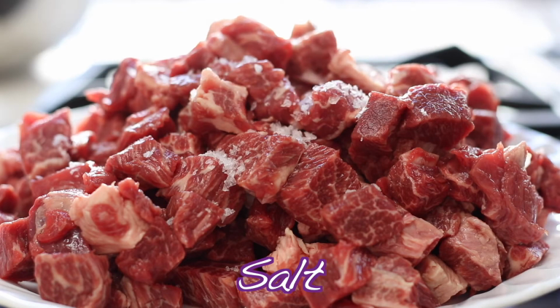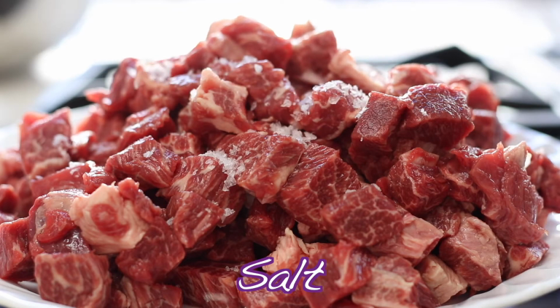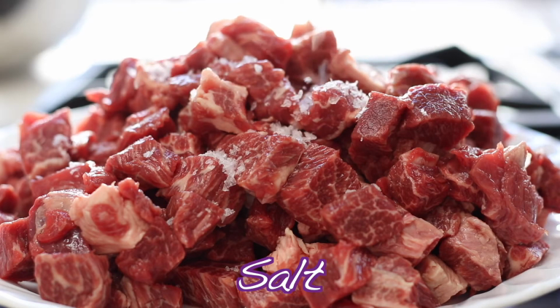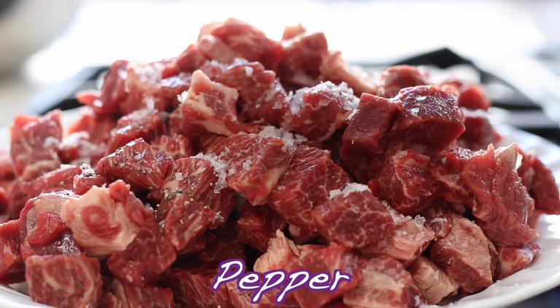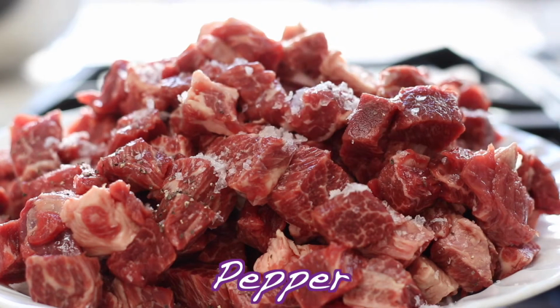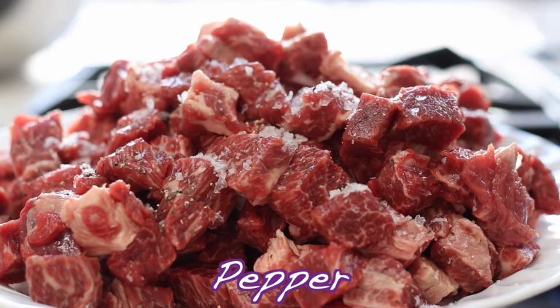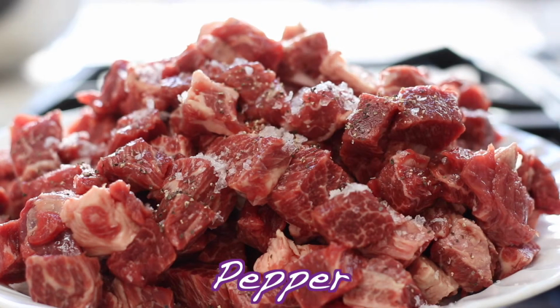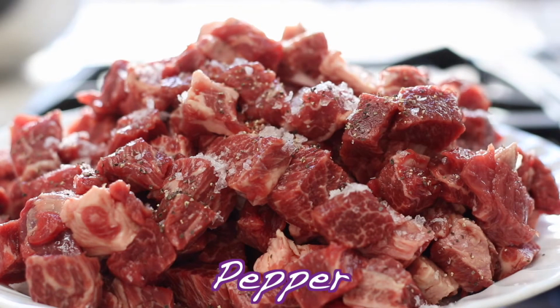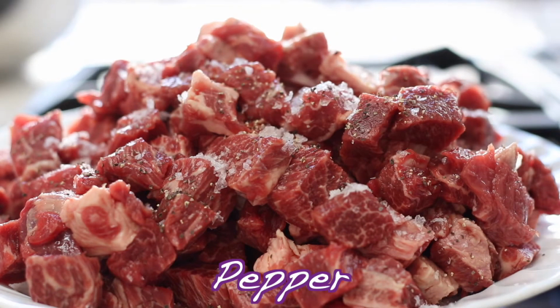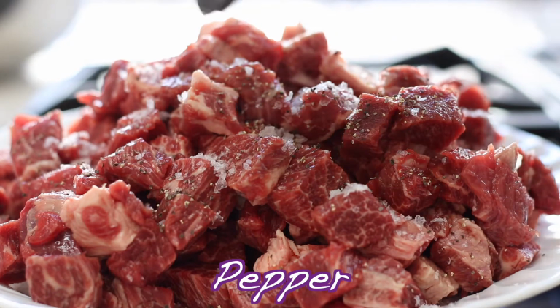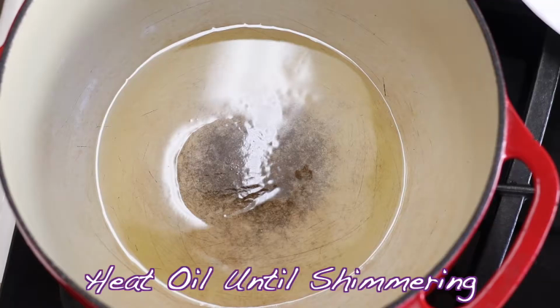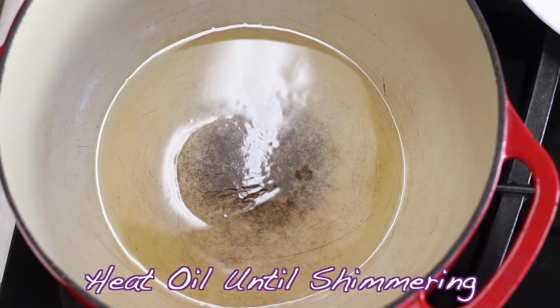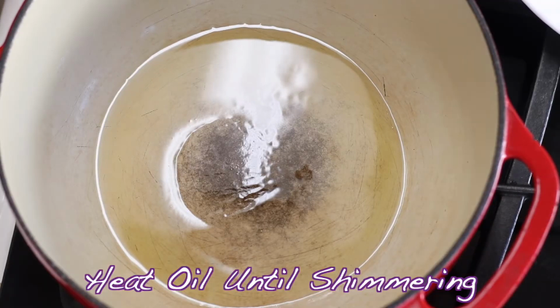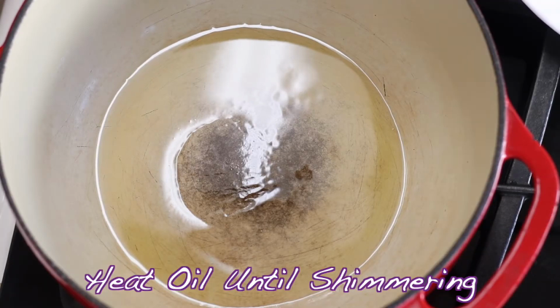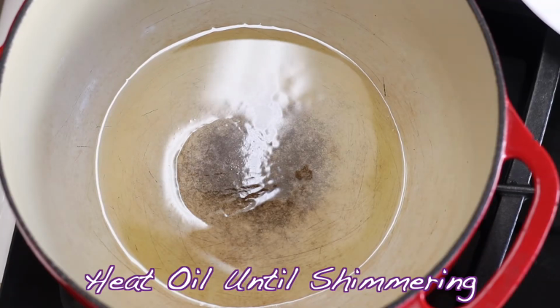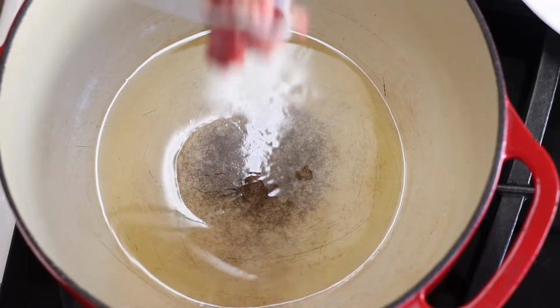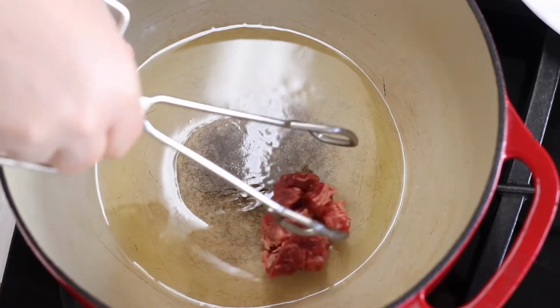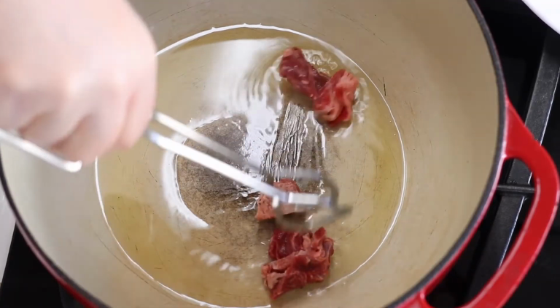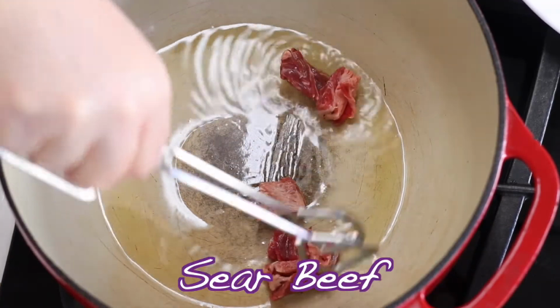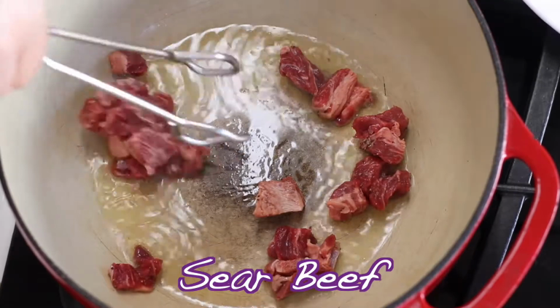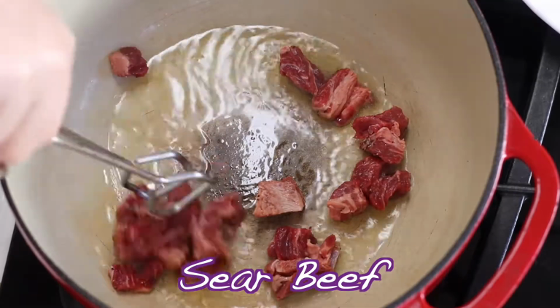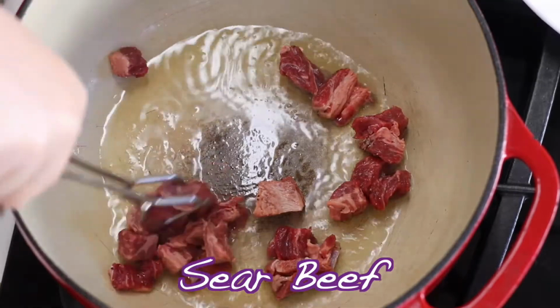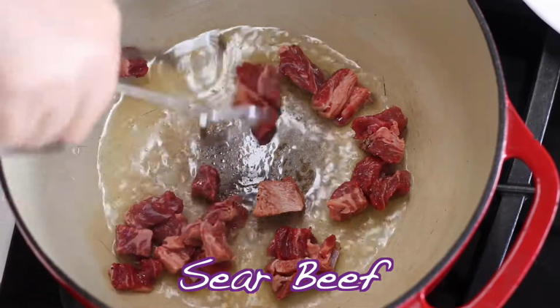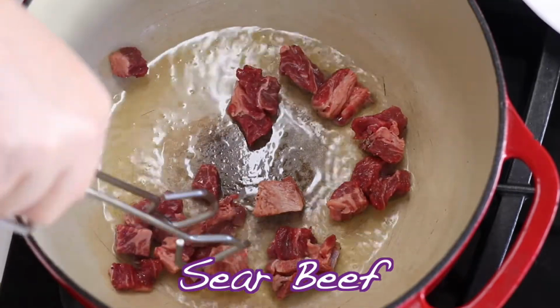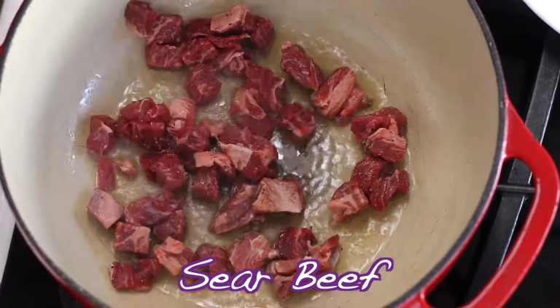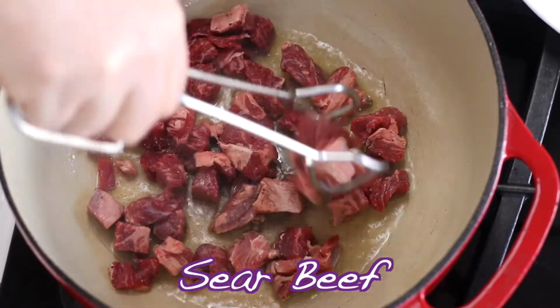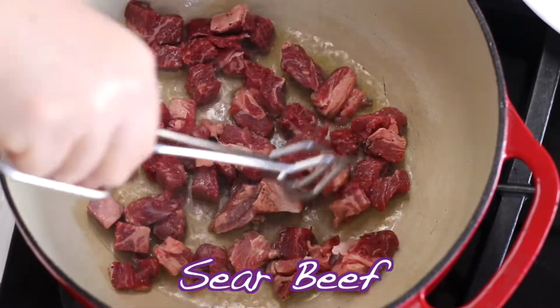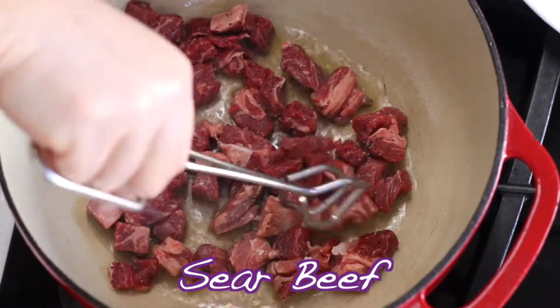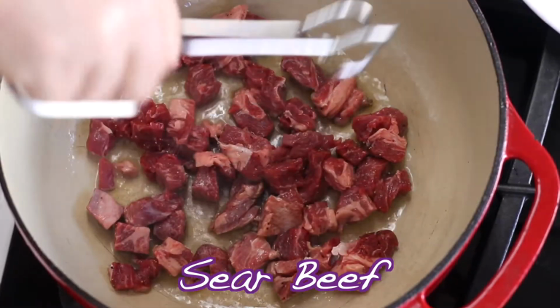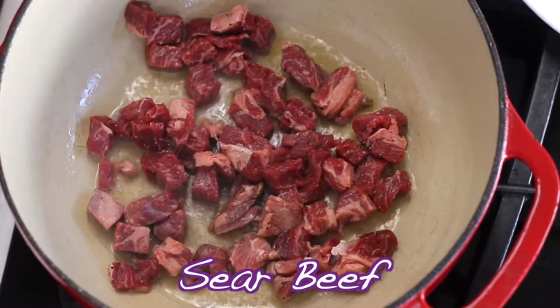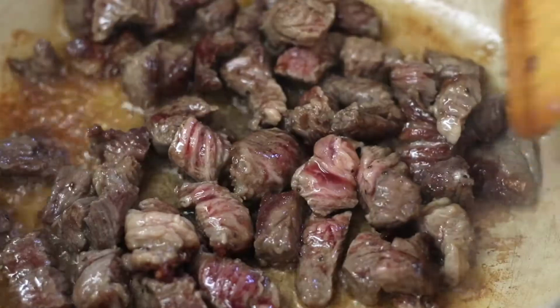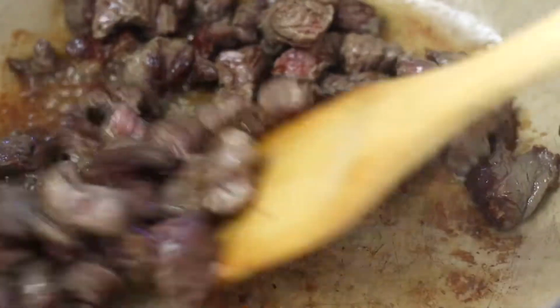Chuck roast is a tough cut of beef with great flavor that literally melts in your mouth when slow cooked, making it perfect for this soup. Cut the roast into bite-sized pieces and then salt and pepper the pieces.